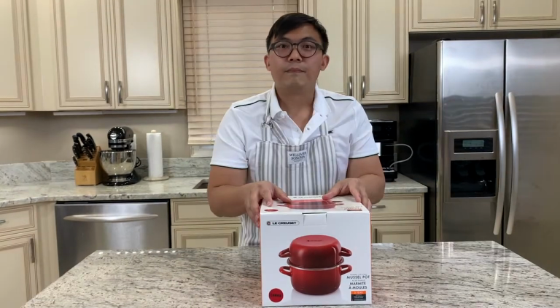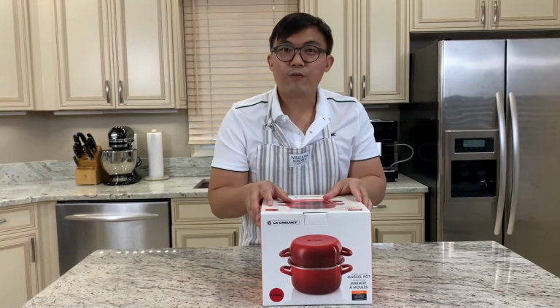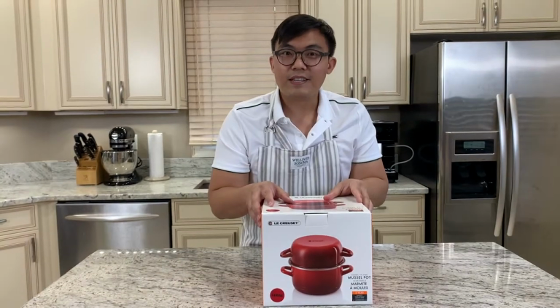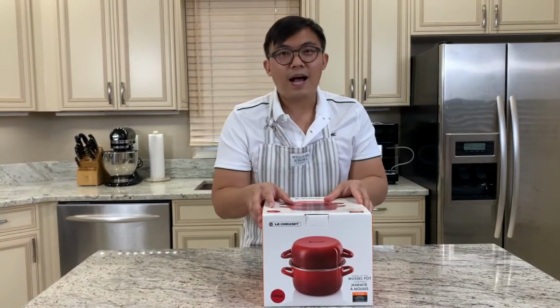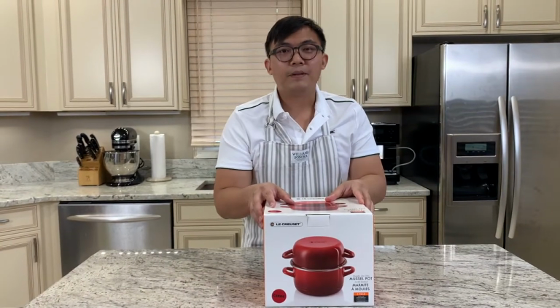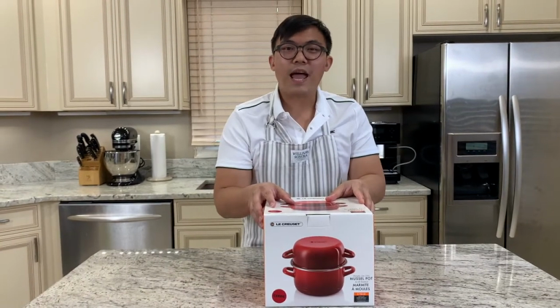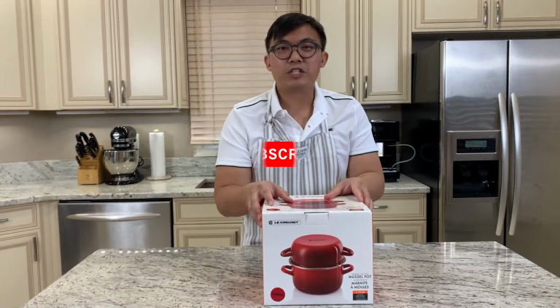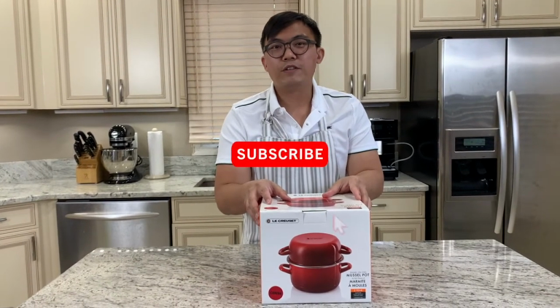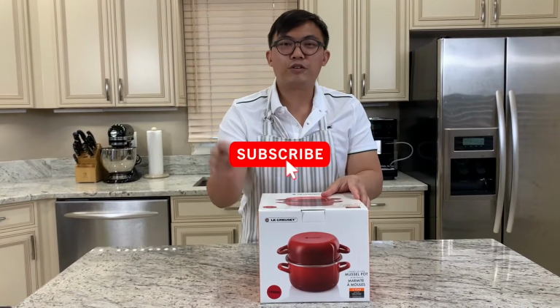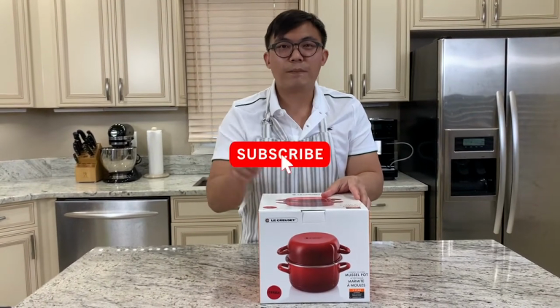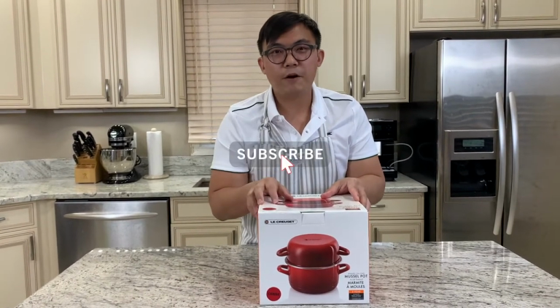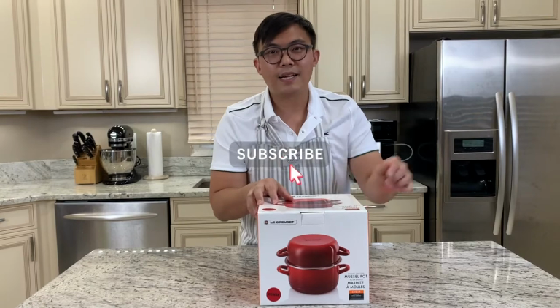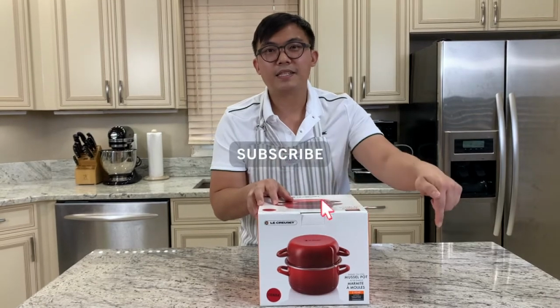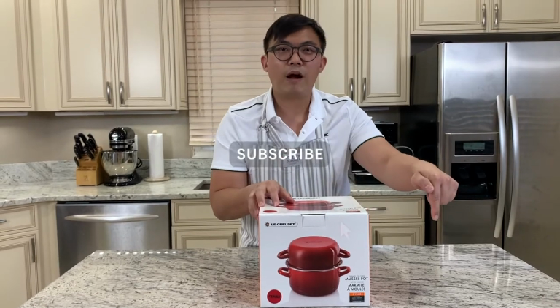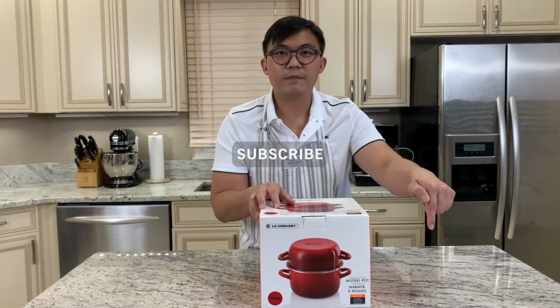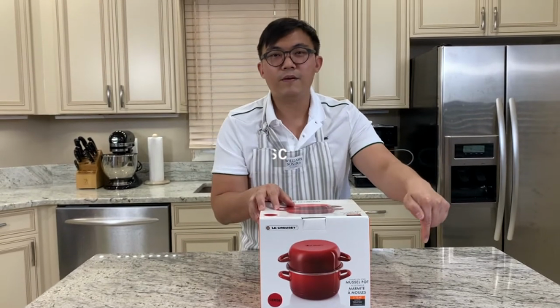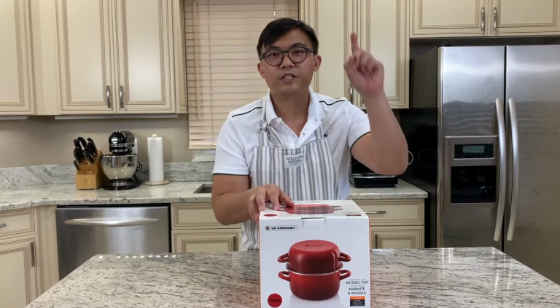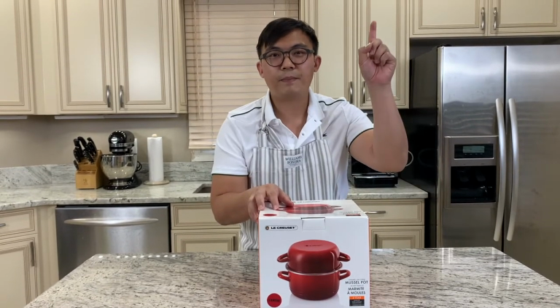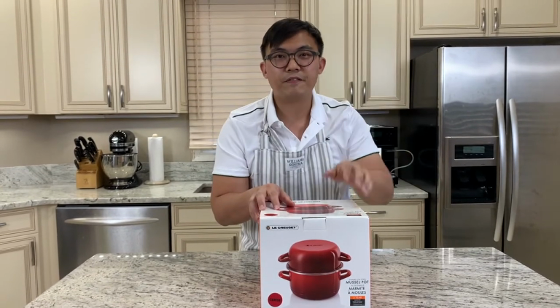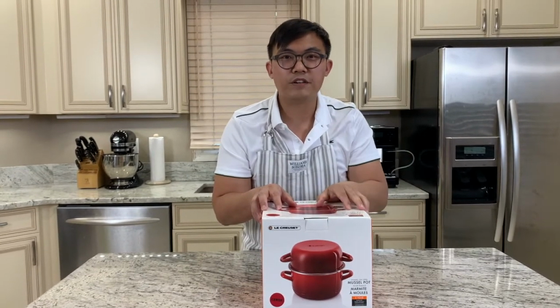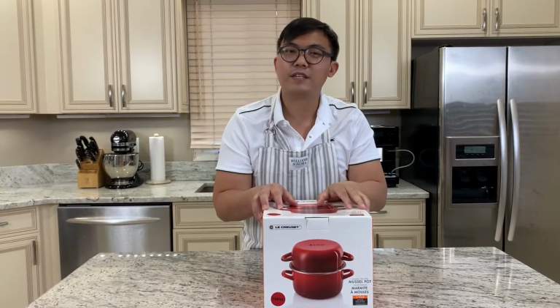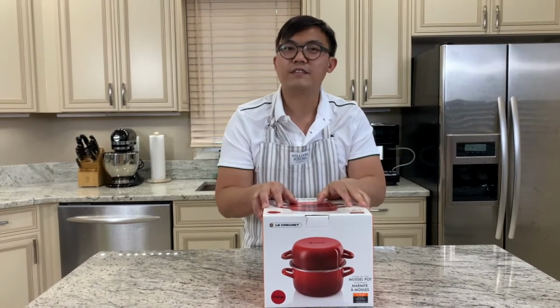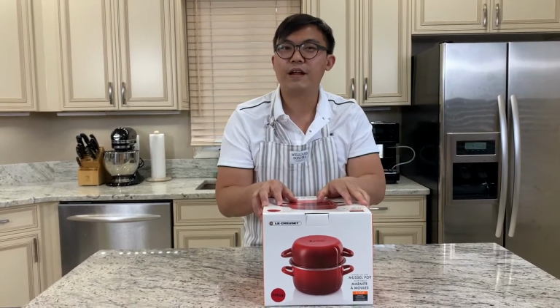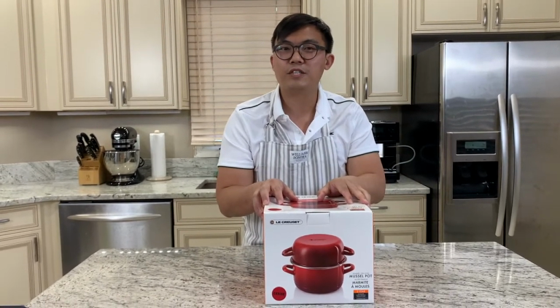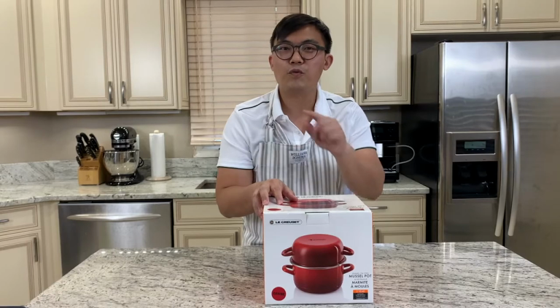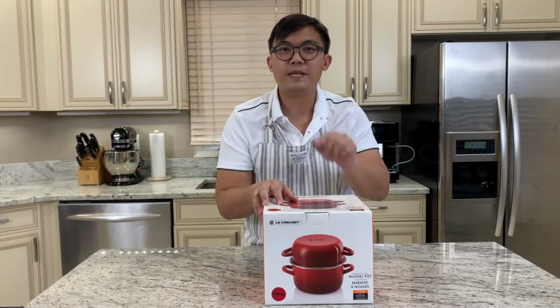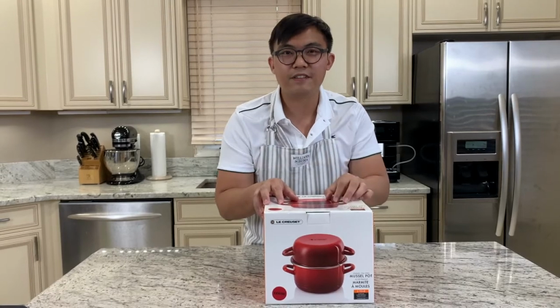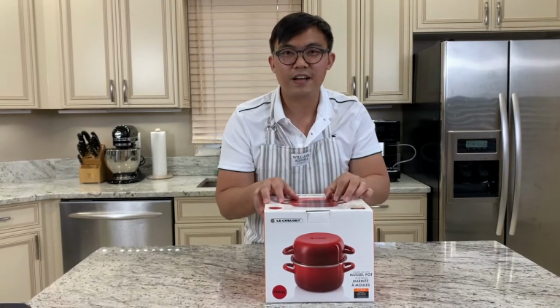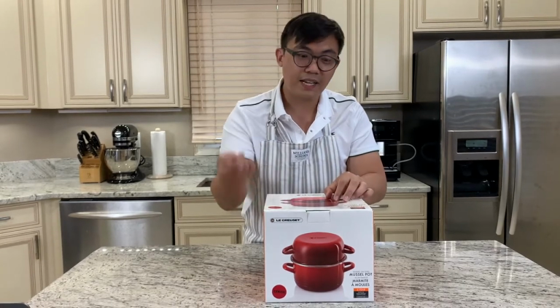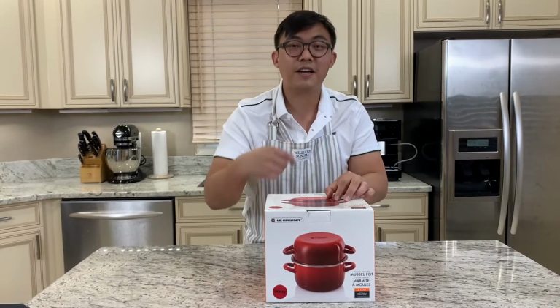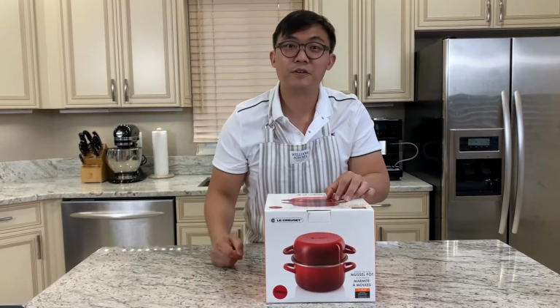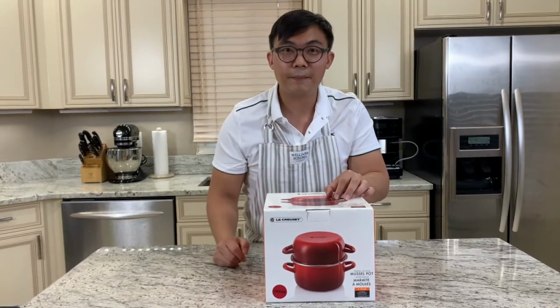Before reviewing this pot, please go ahead and subscribe to the Food Travel Shopping channel by clicking the subscribe button below. Also hit the bell notification for the latest videos and updates so you won't miss another video. So let's get to the unboxing.